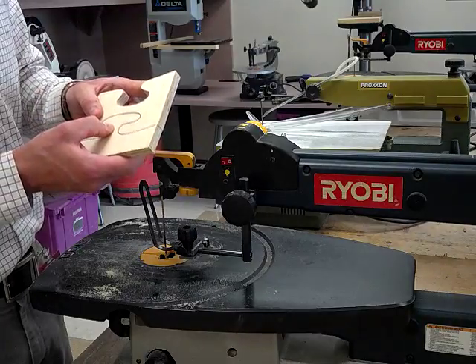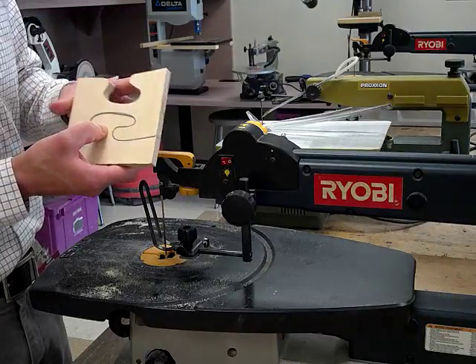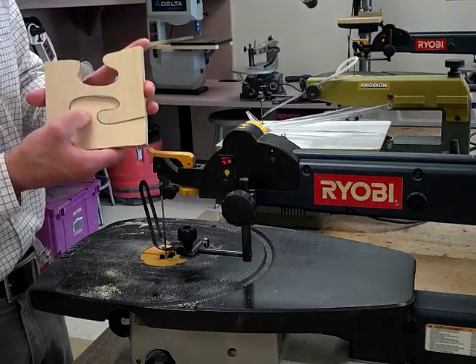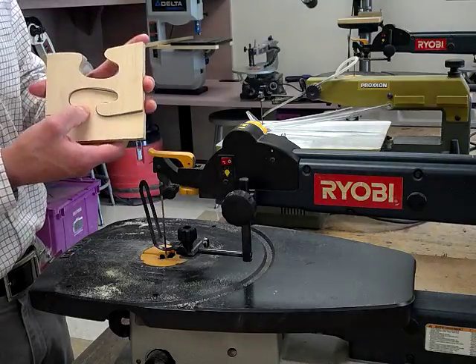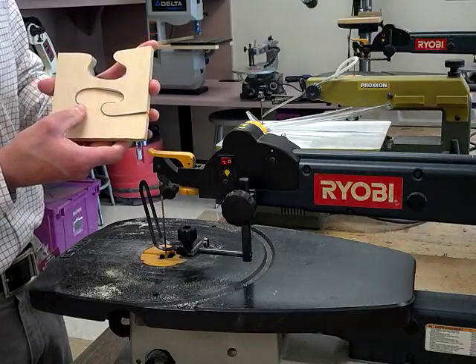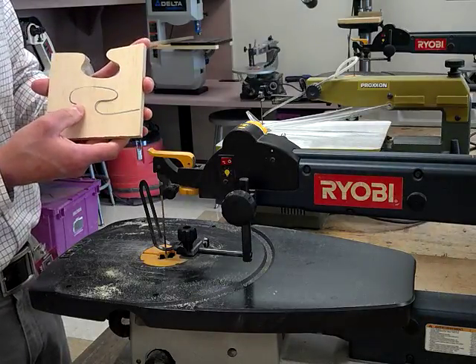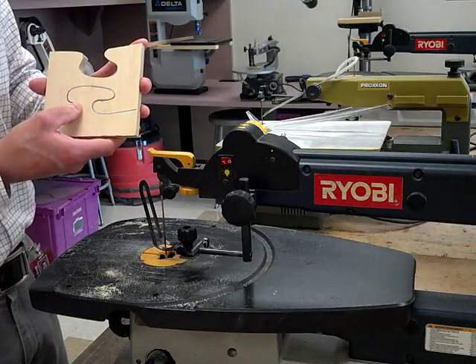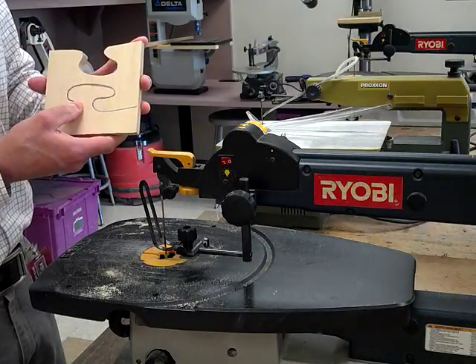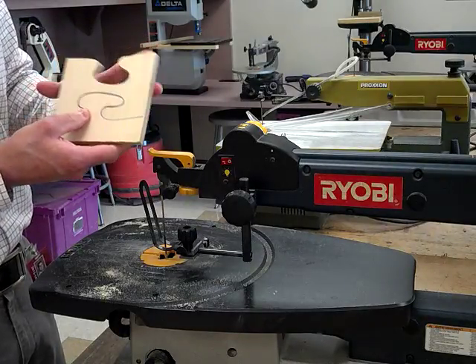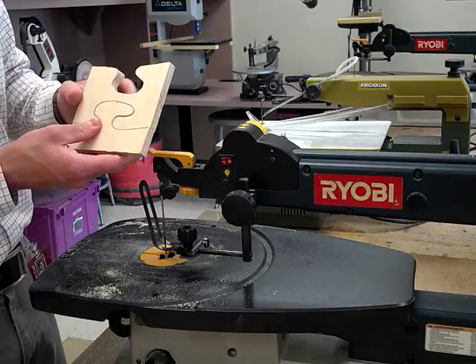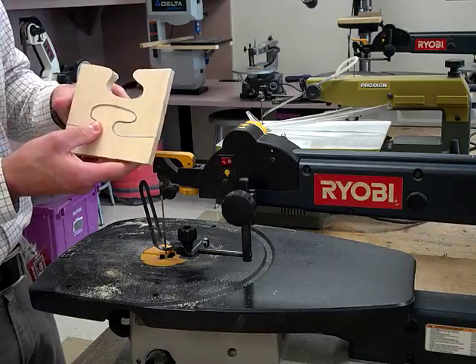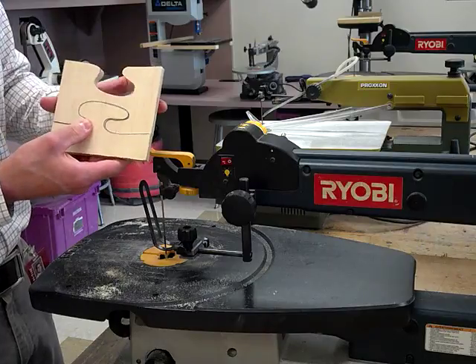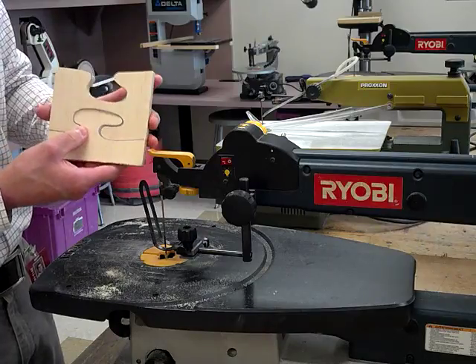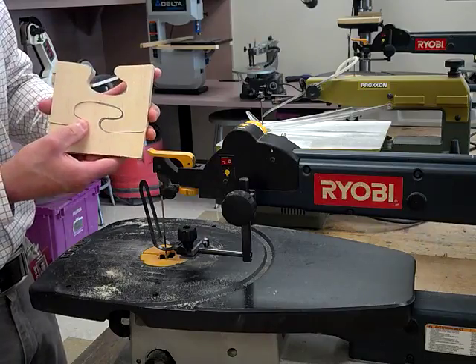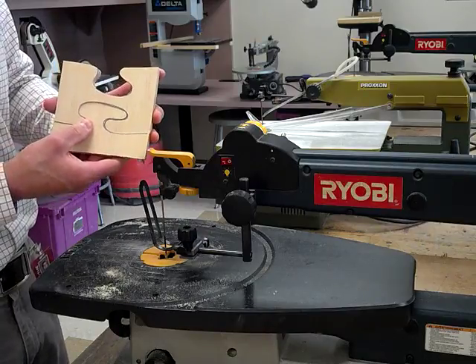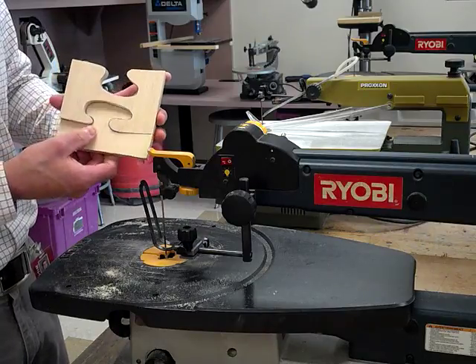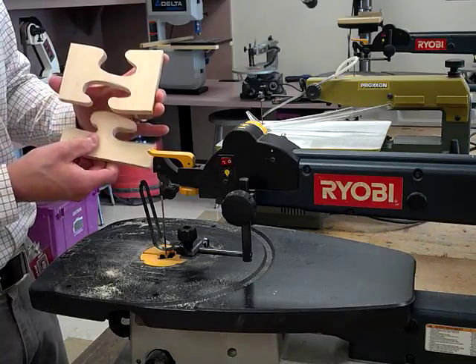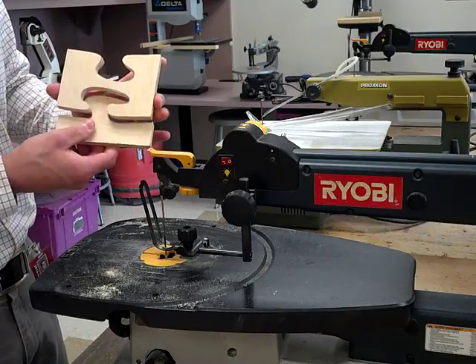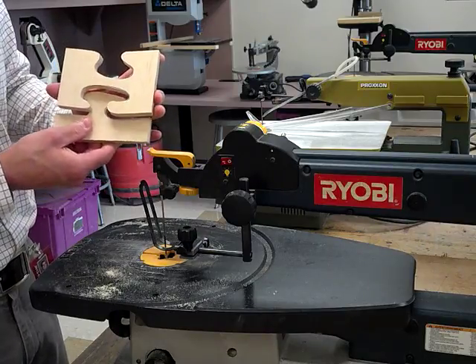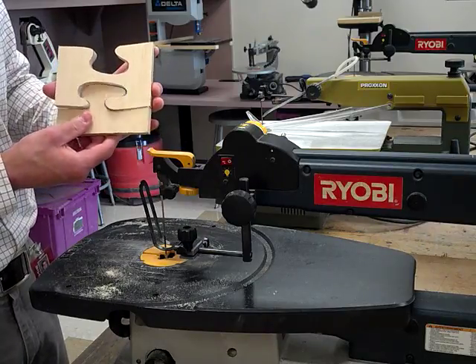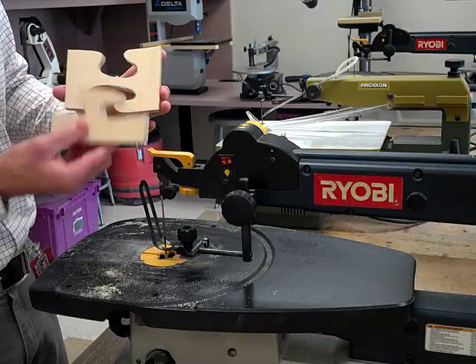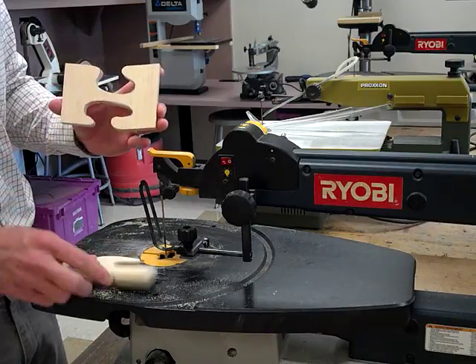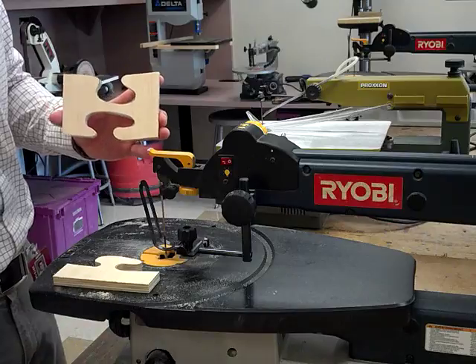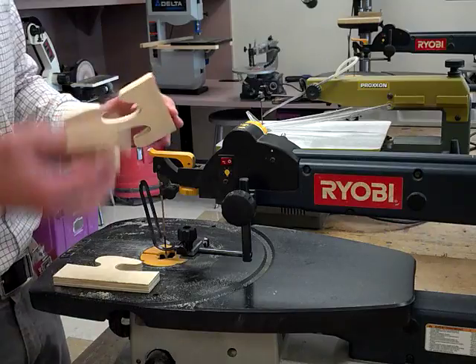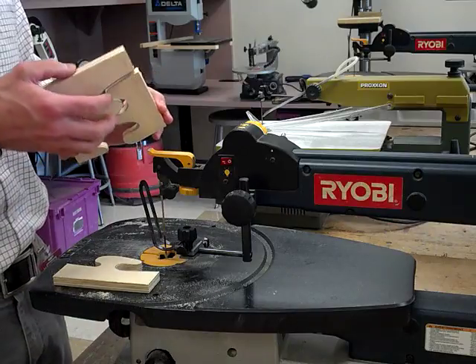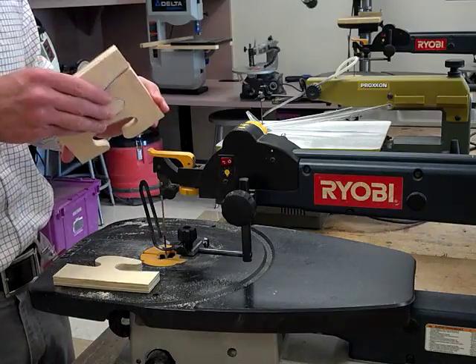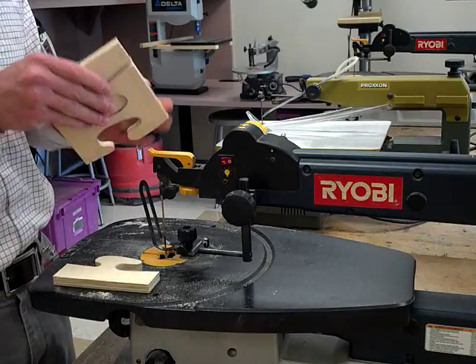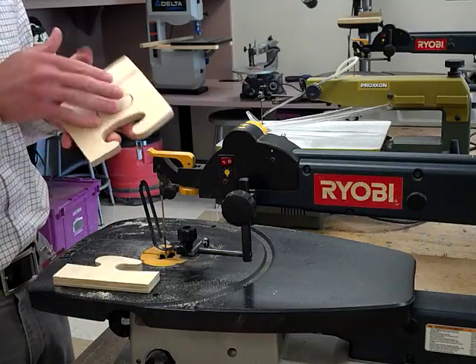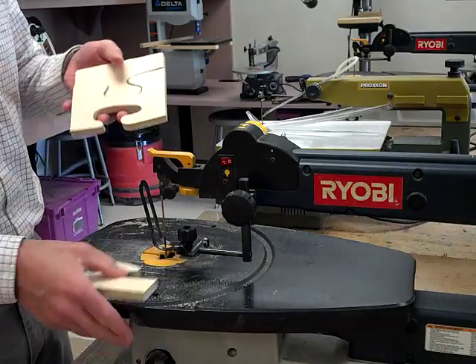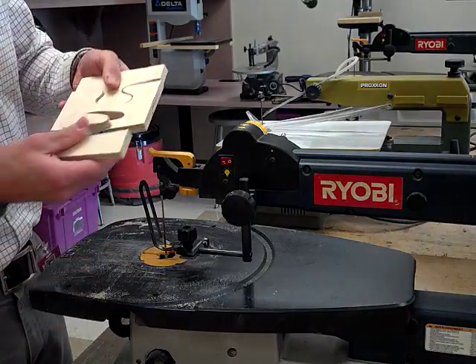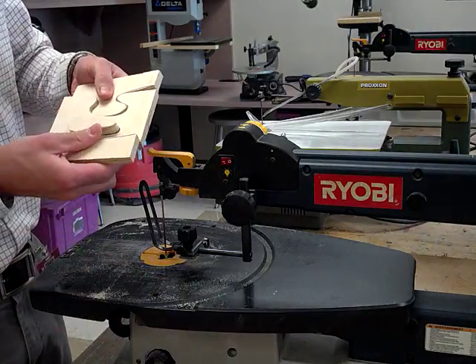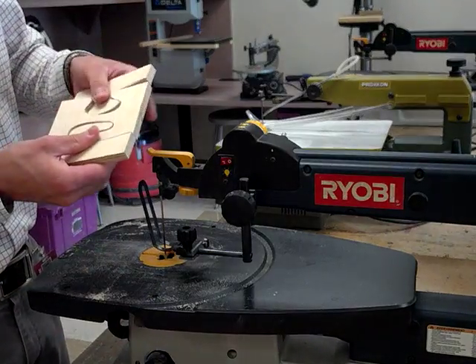I'll help you with these, but you guys have to let me know. It's really up to you to make sure that you're following and staying on your line. So we have our interlocking pieces, and that's what makes a puzzle really a puzzle — those interlocking pieces.